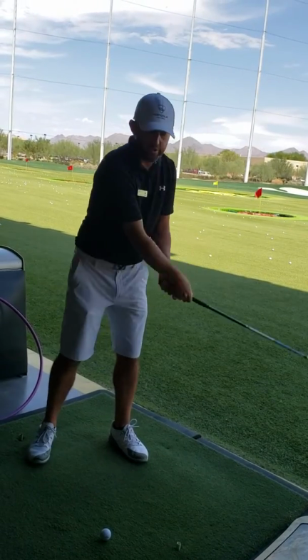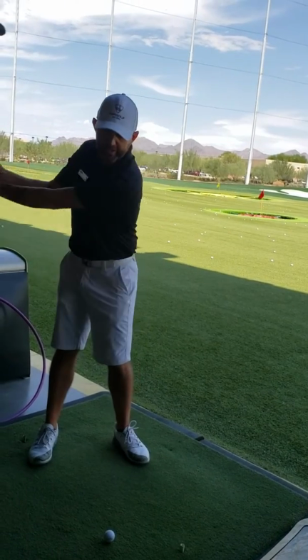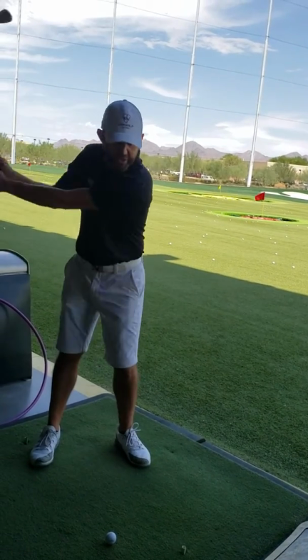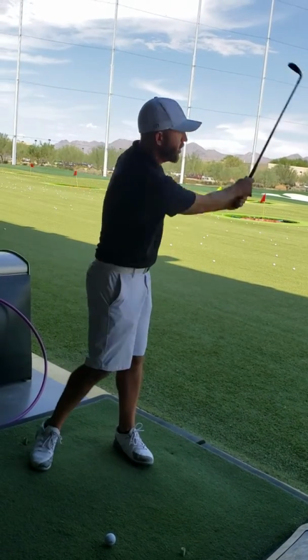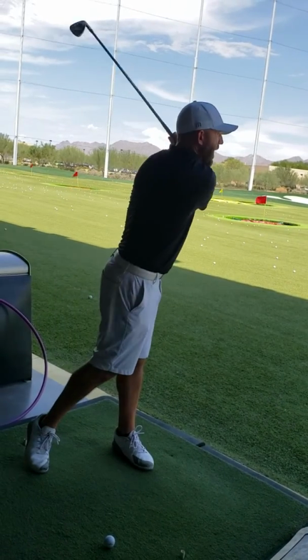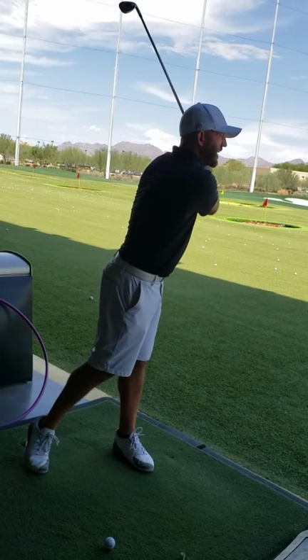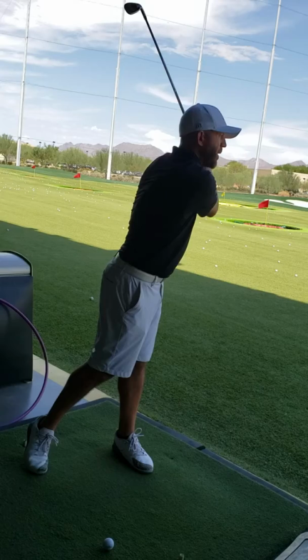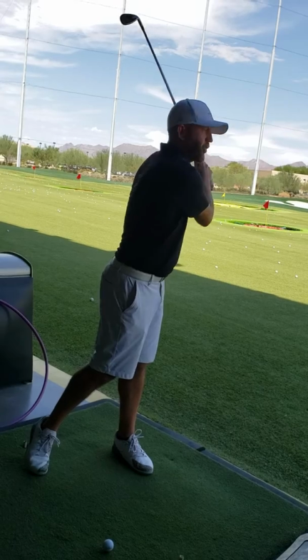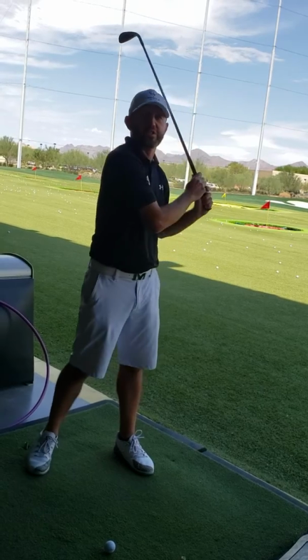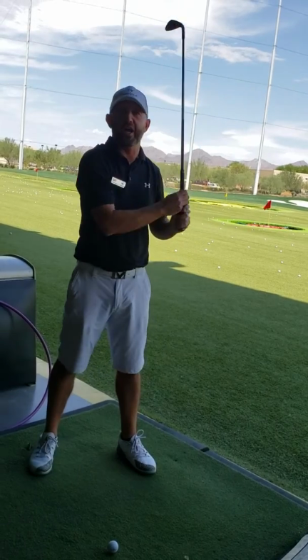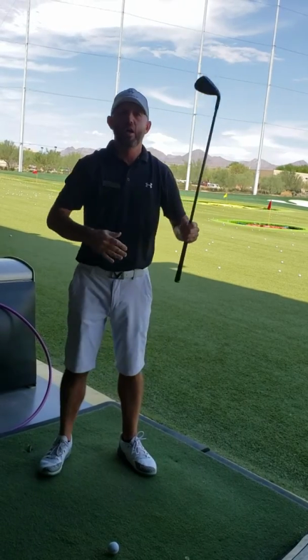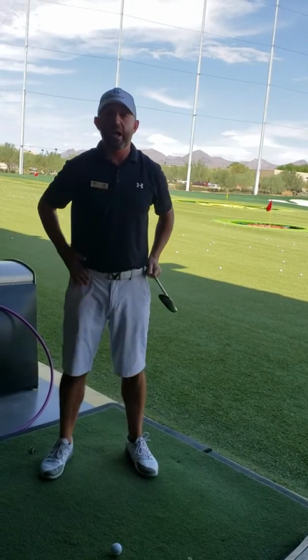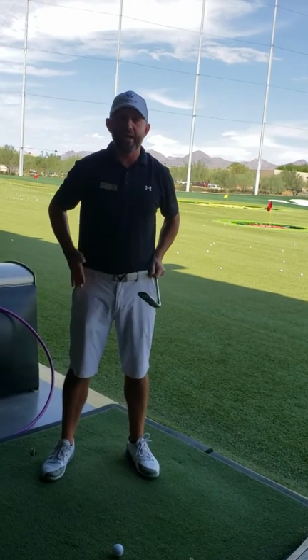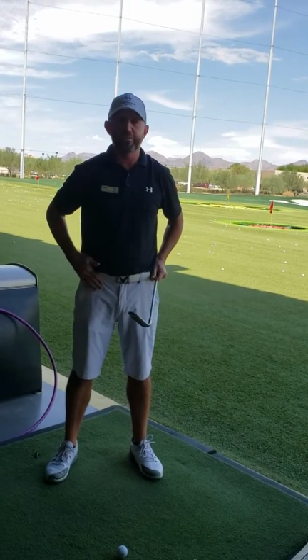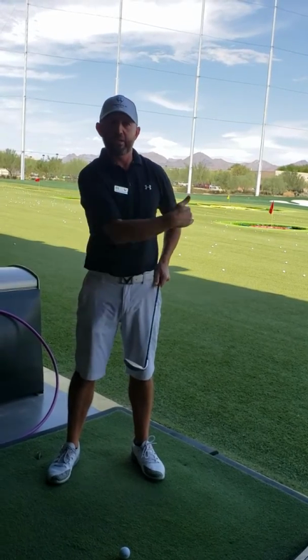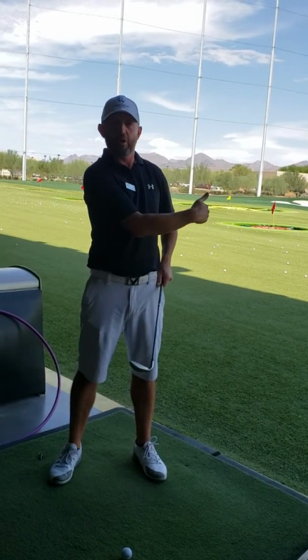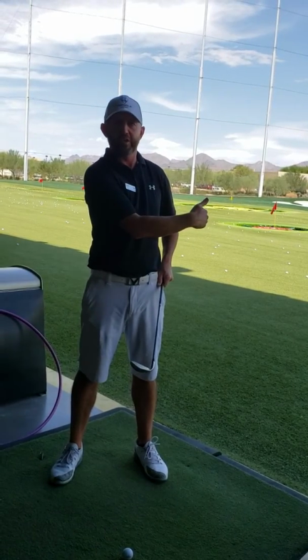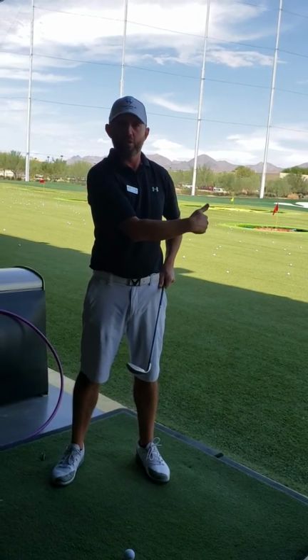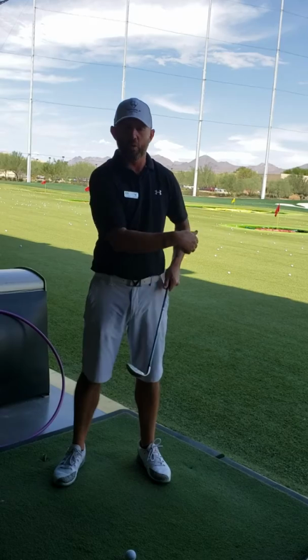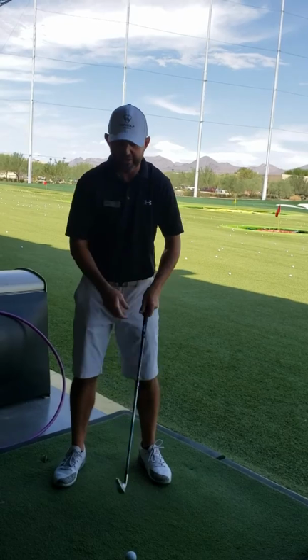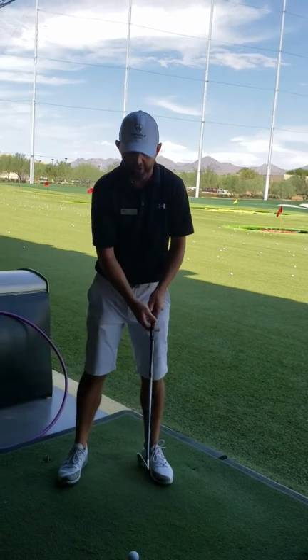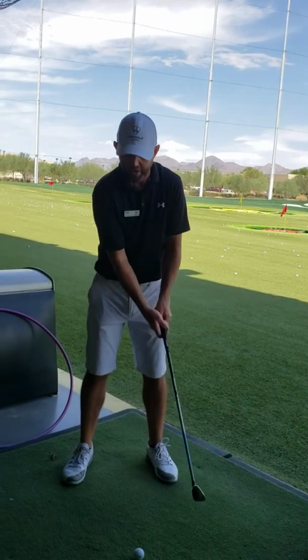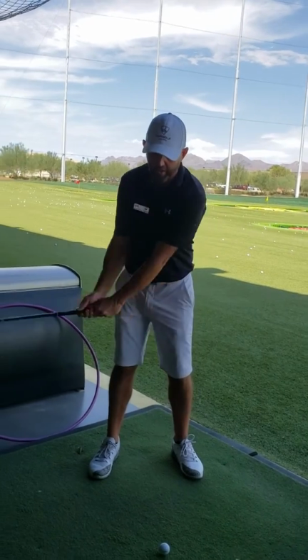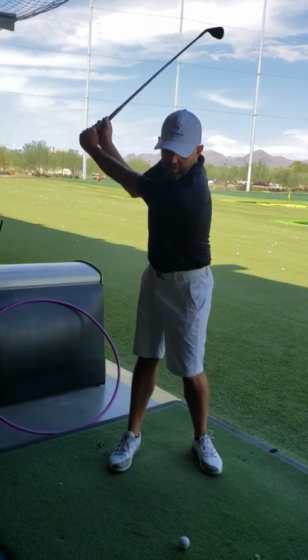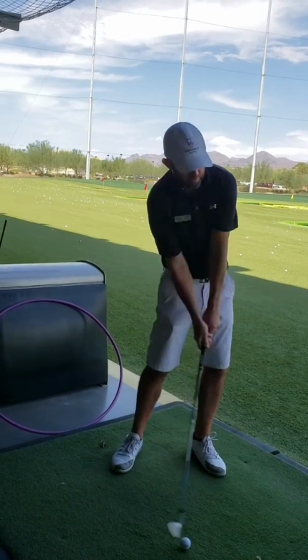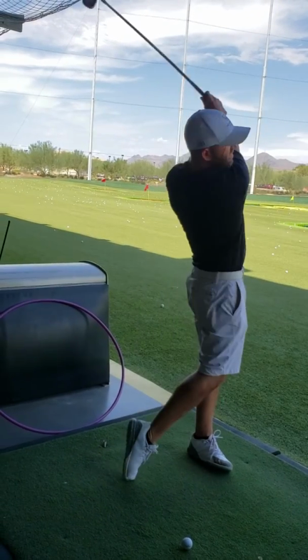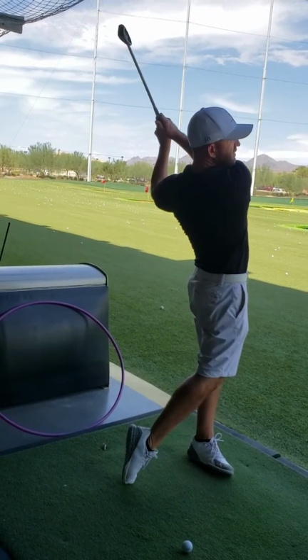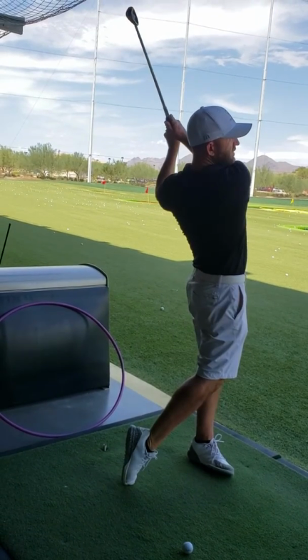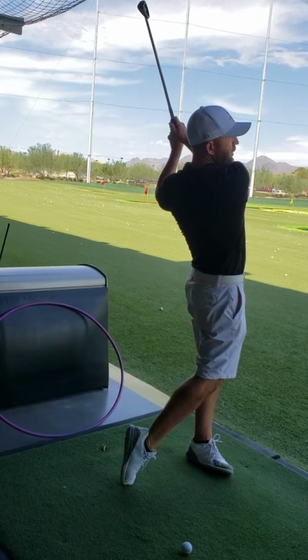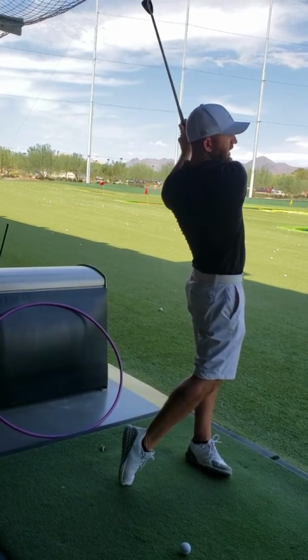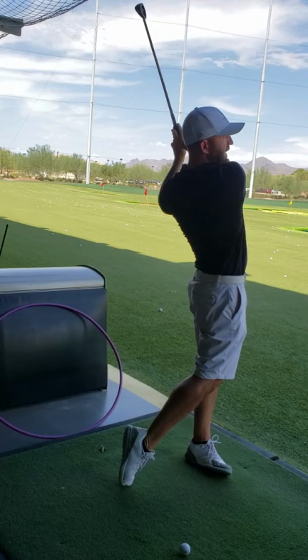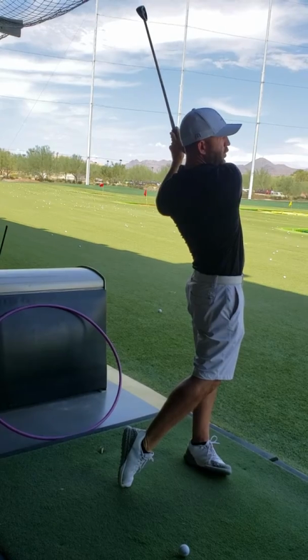You're turning the body and getting the body through, which is fine, but I want my hips to be the farthest thing forward. So when I turn, I really get my hips forward.